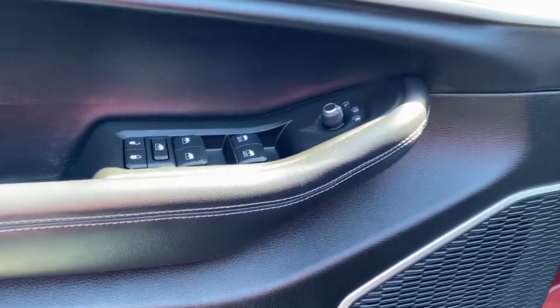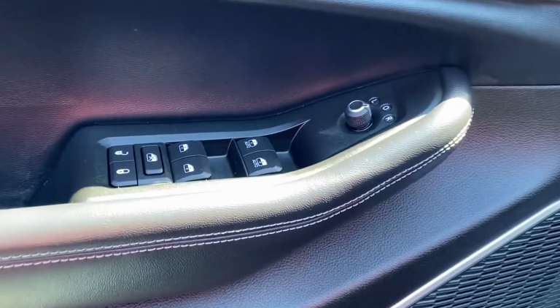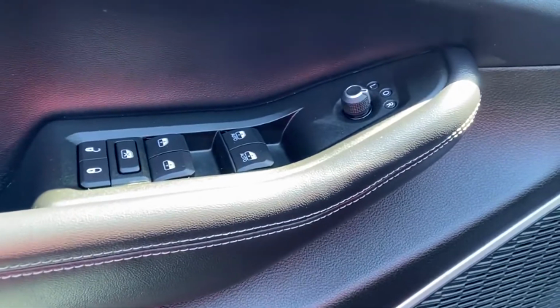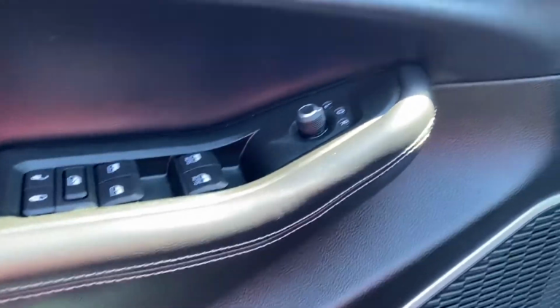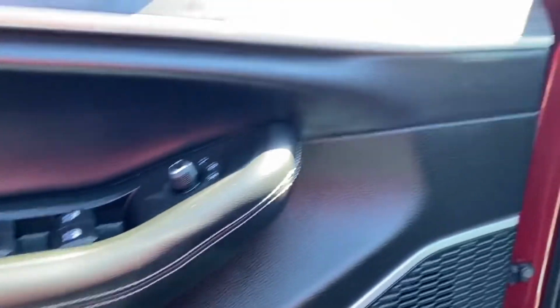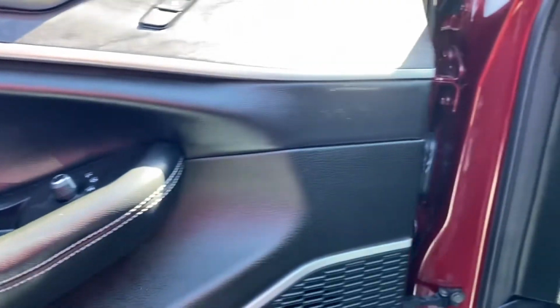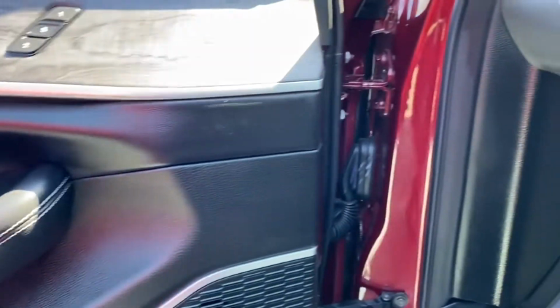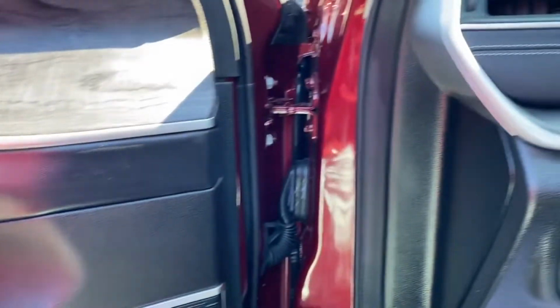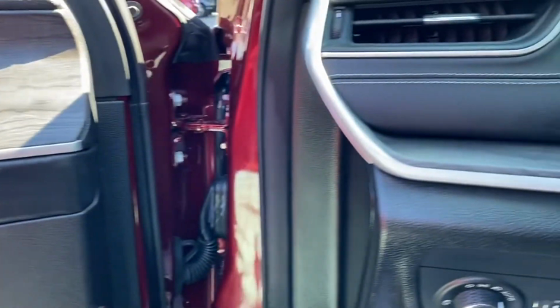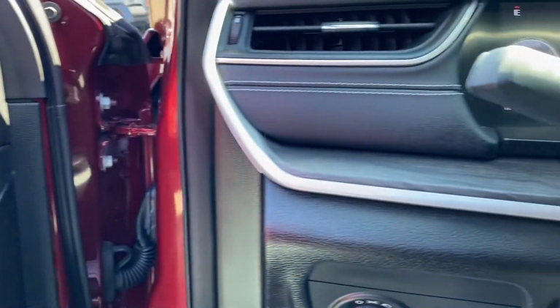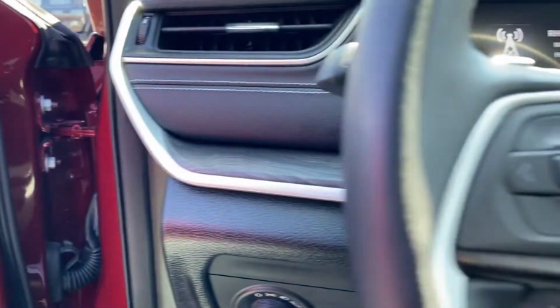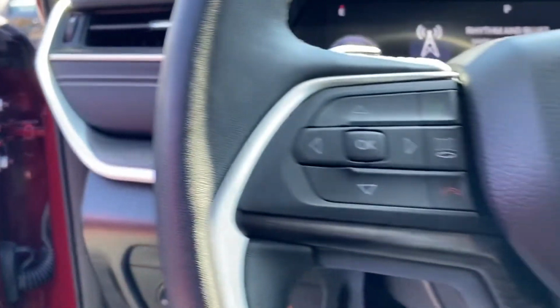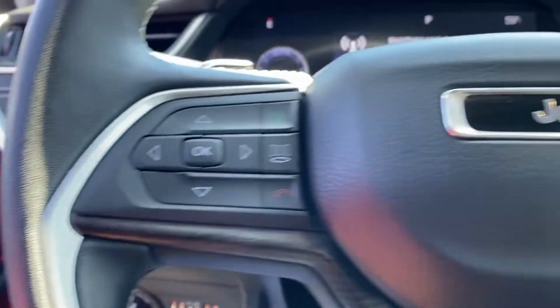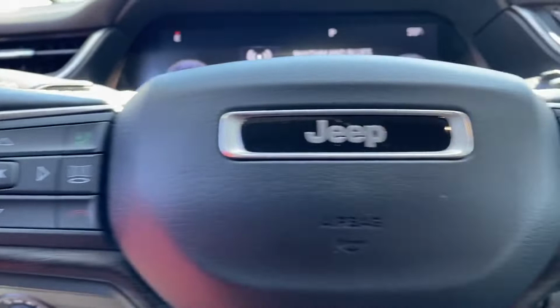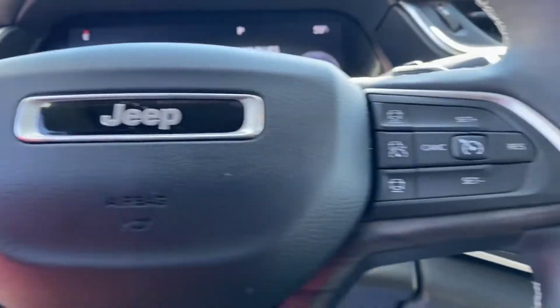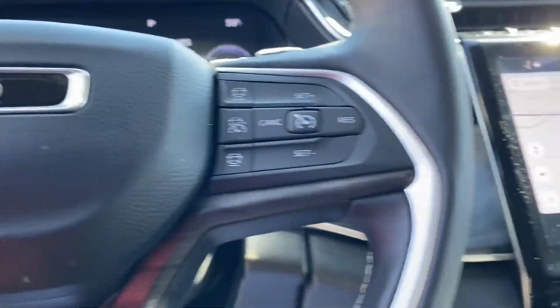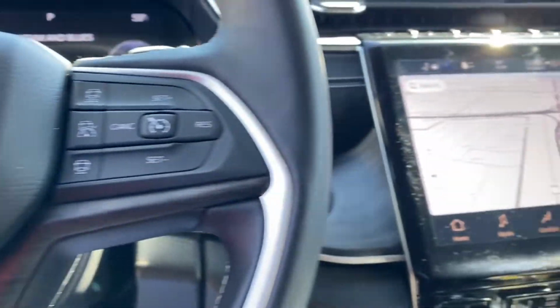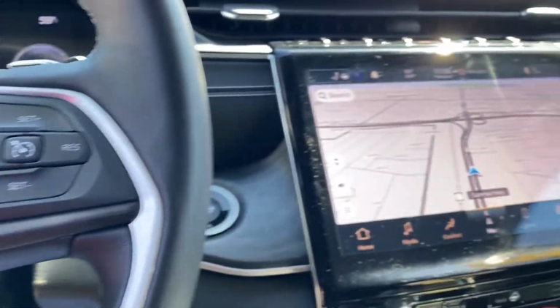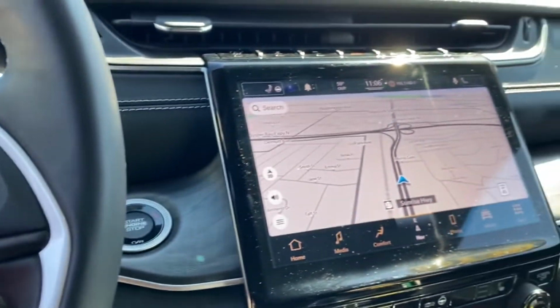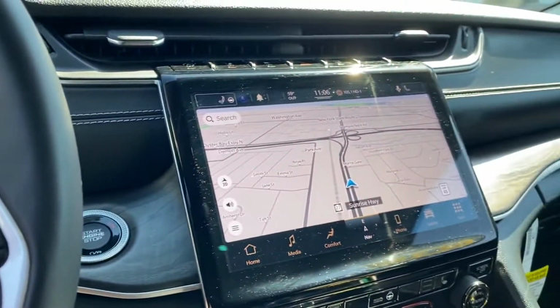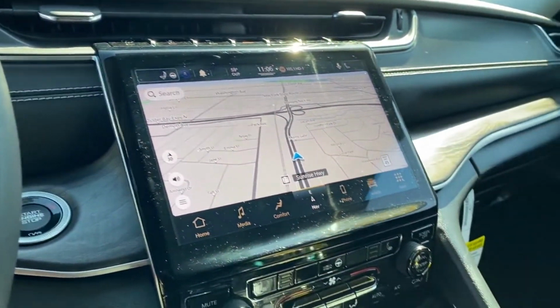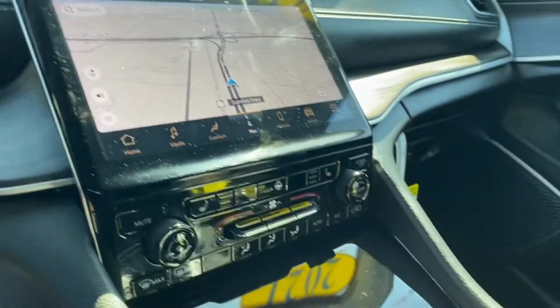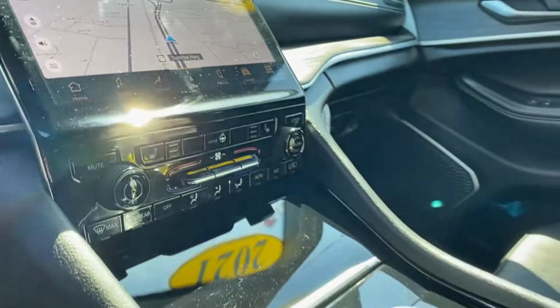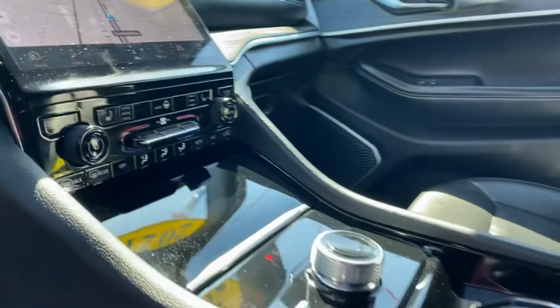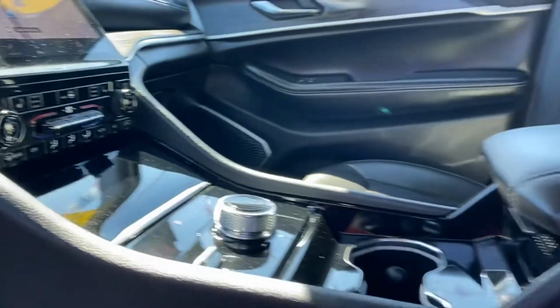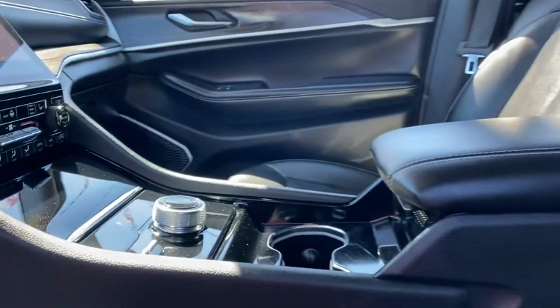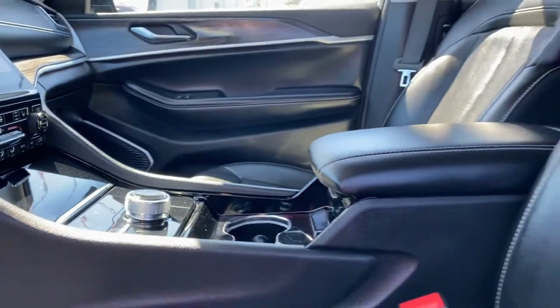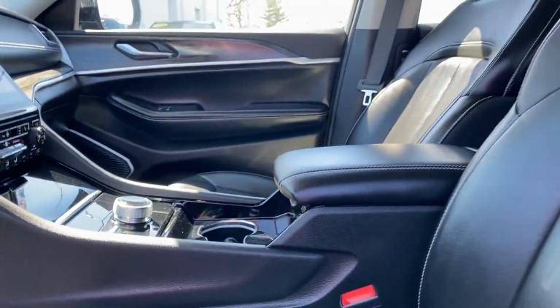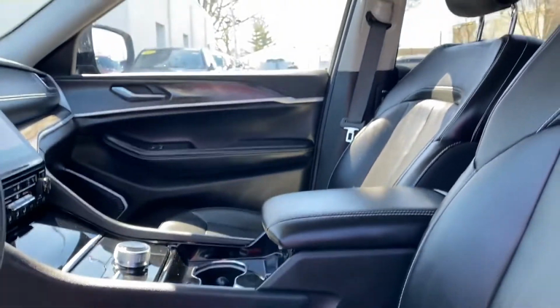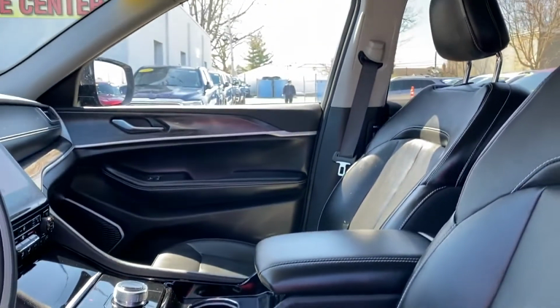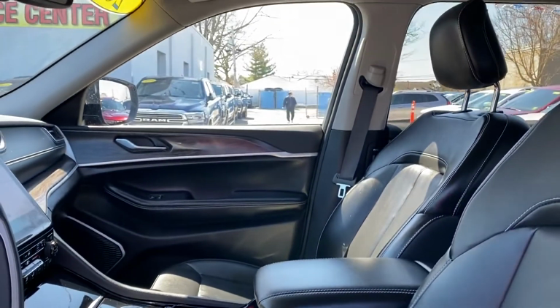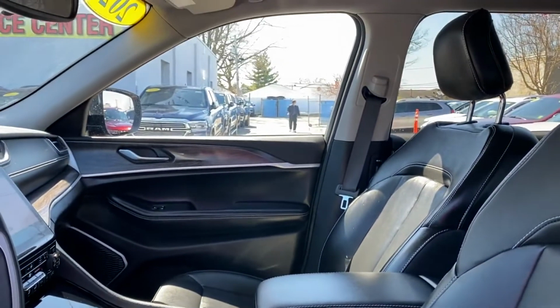Wi-Fi hotspot, satellite radio, premium sound system, multi-zone air conditioning, four-wheel drive, blind spot monitor, parking aid sensor, third row seating, and heated side view mirrors.